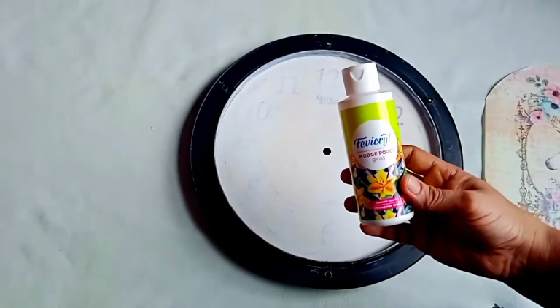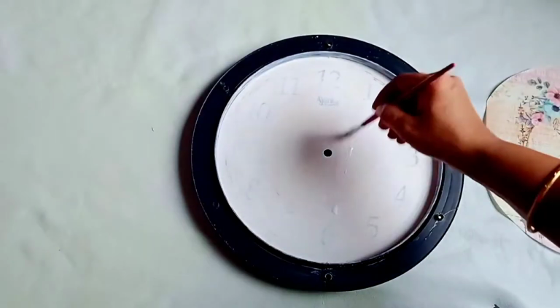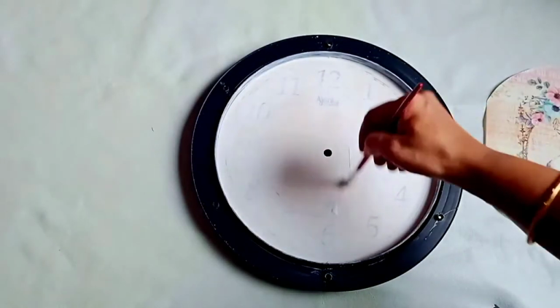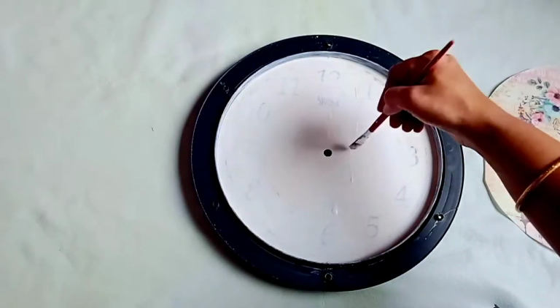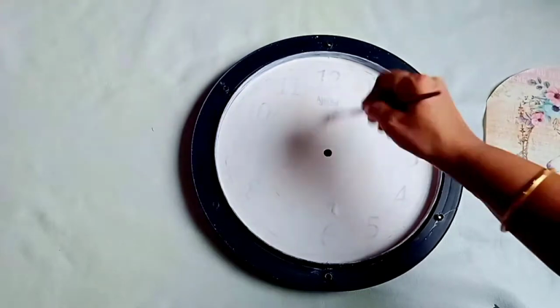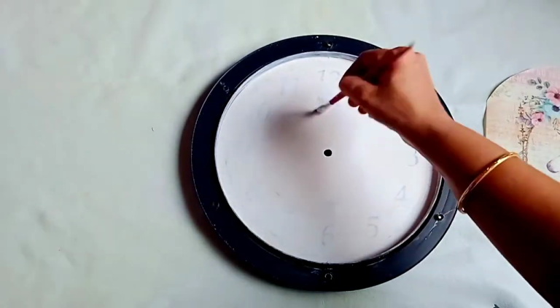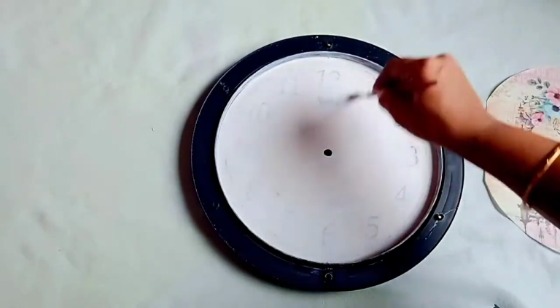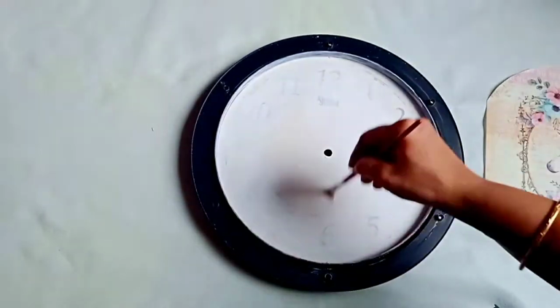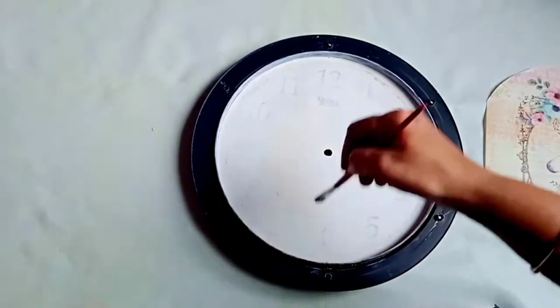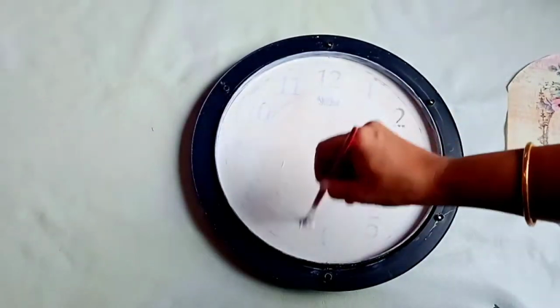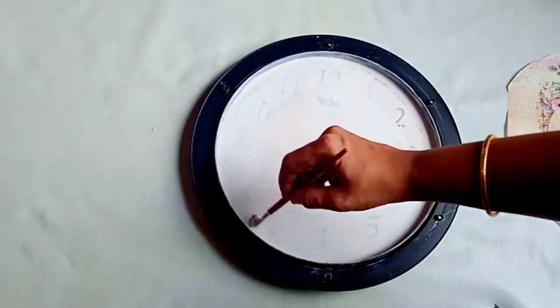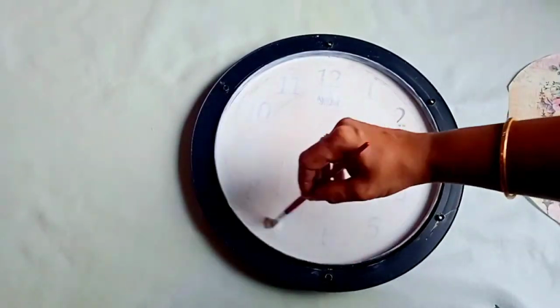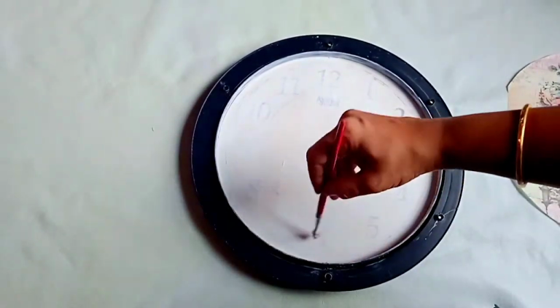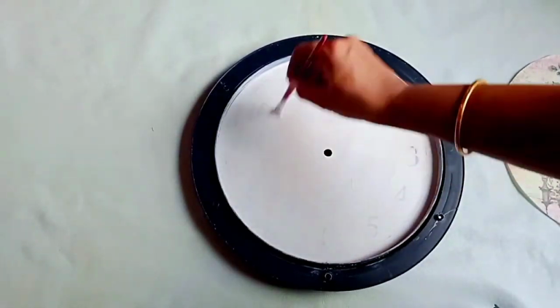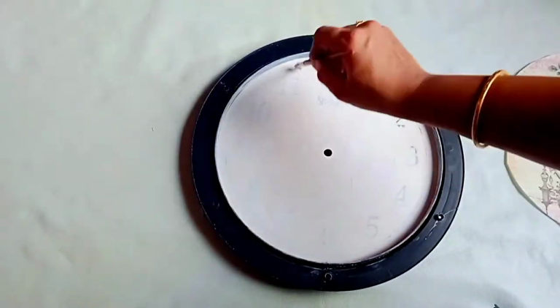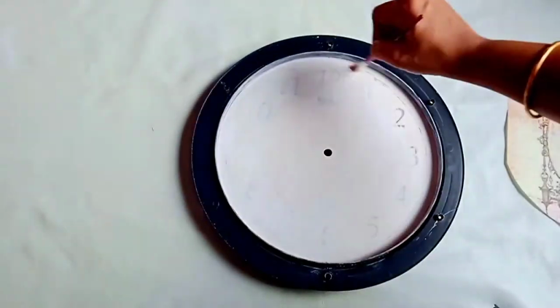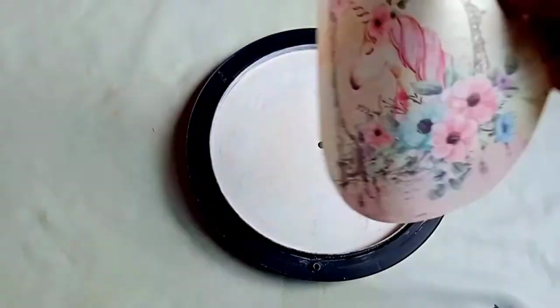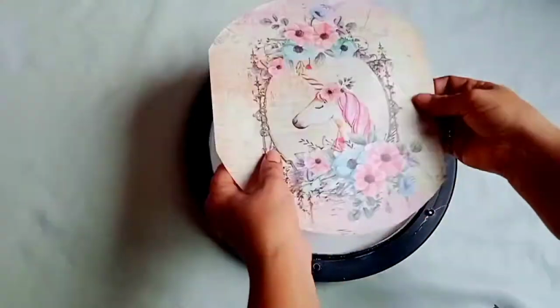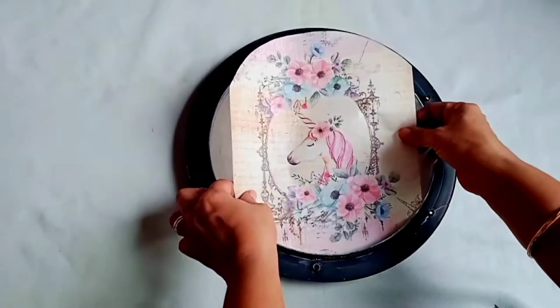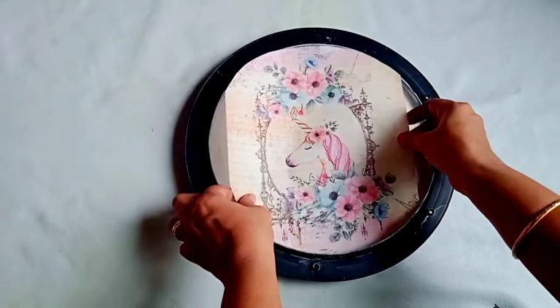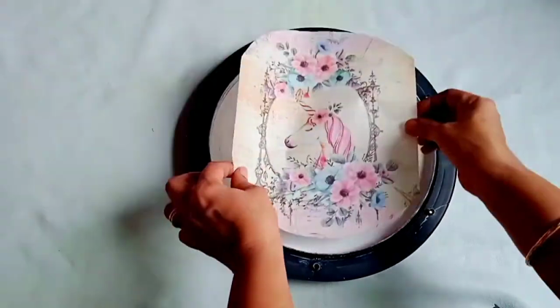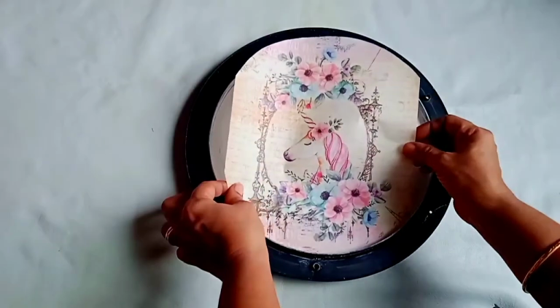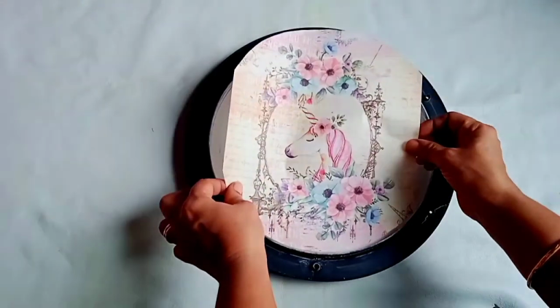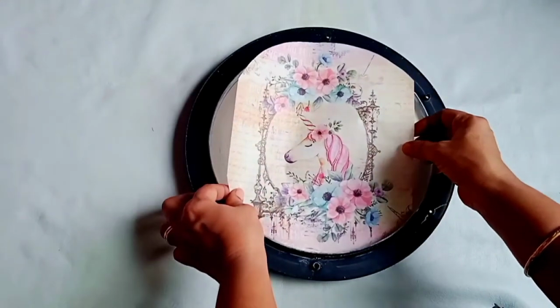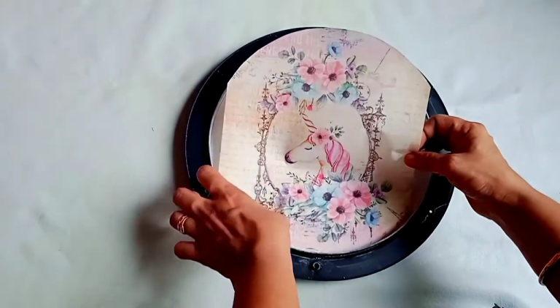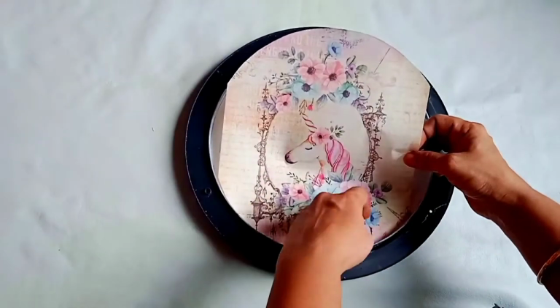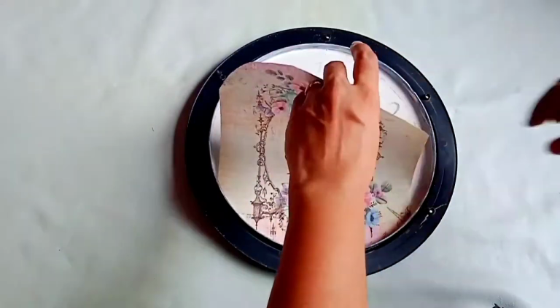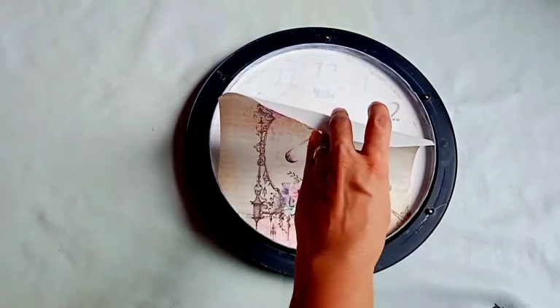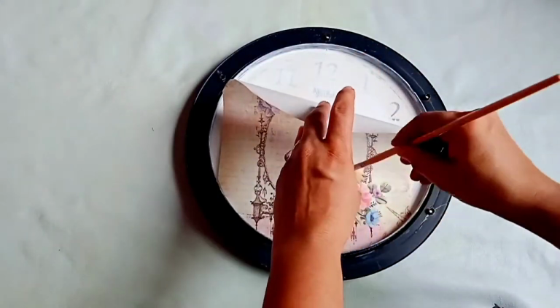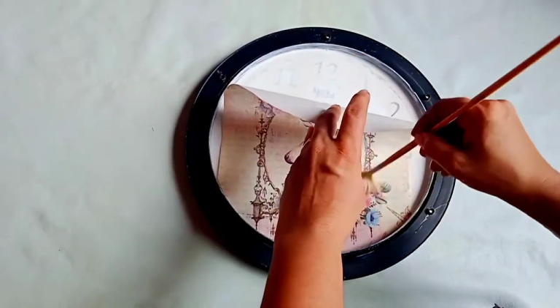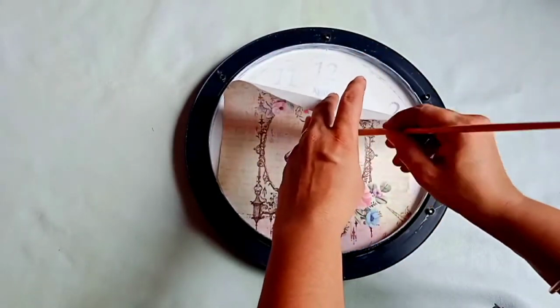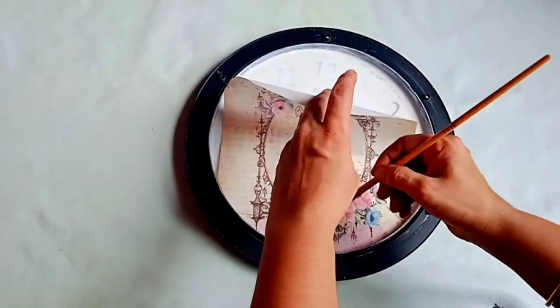Now we will stick the filament paper using Mod Podge glue — you can use any other glue as well. You have to mix the glue with water, apply it, and then stick the paper carefully.